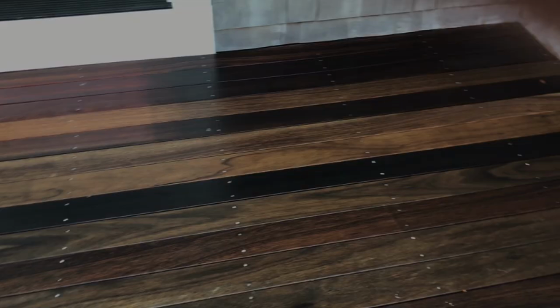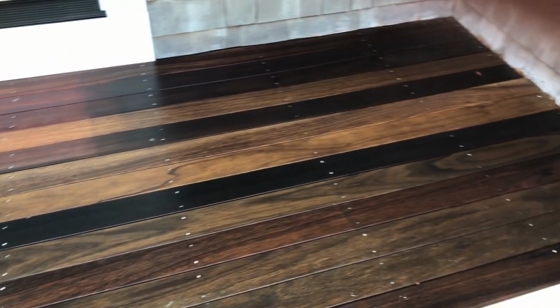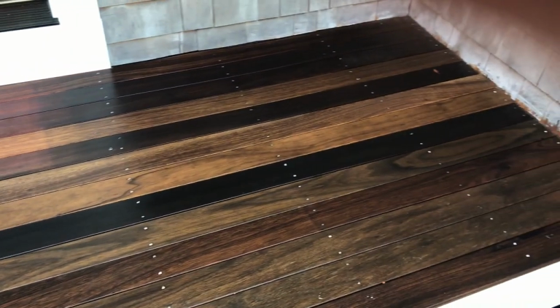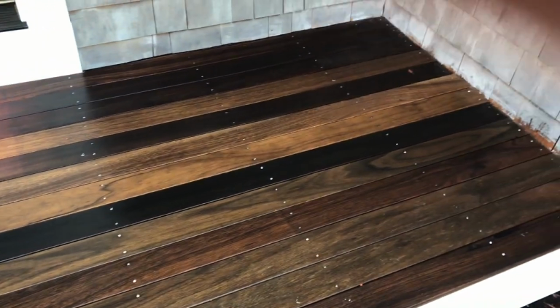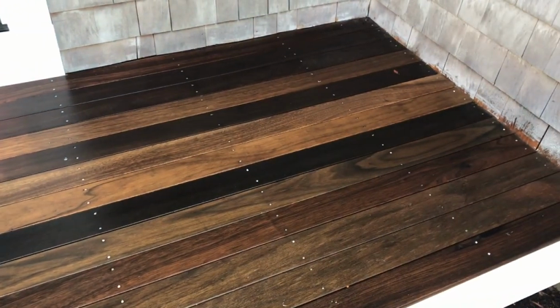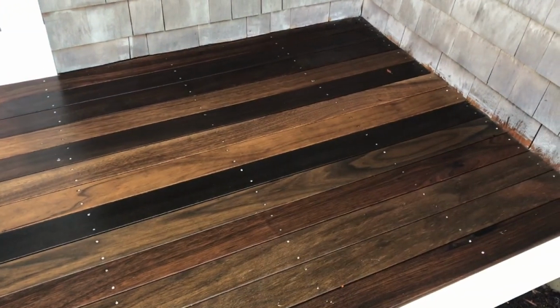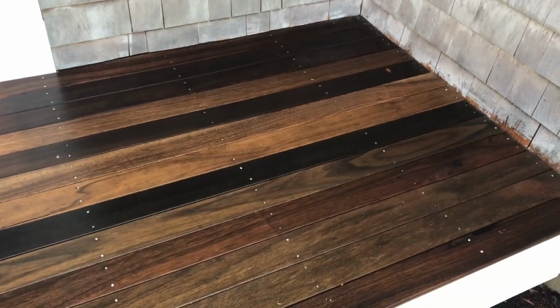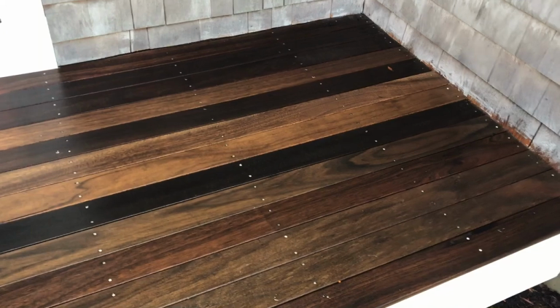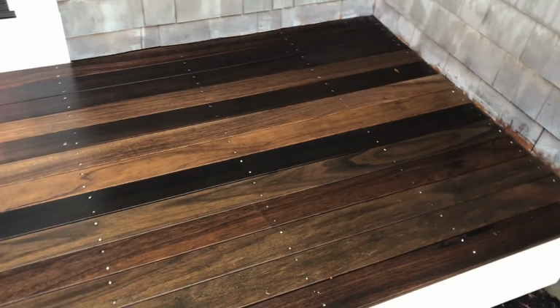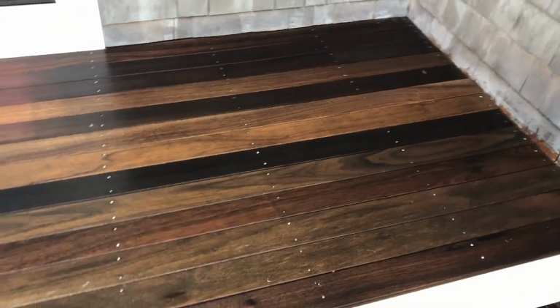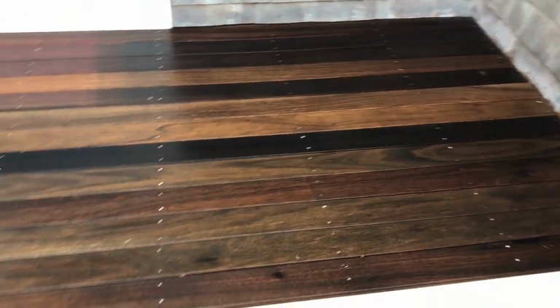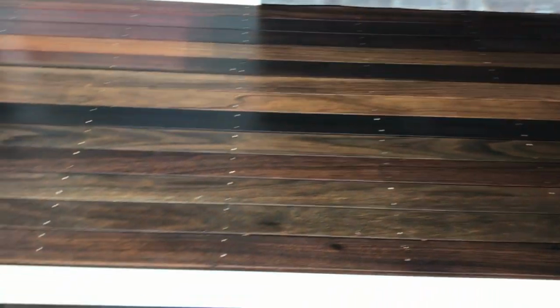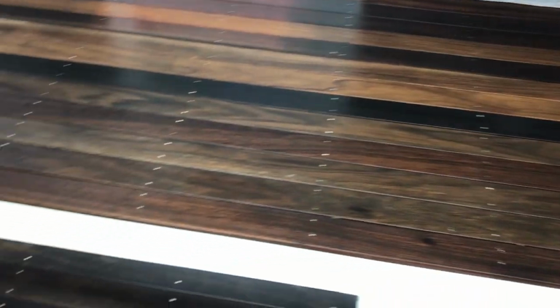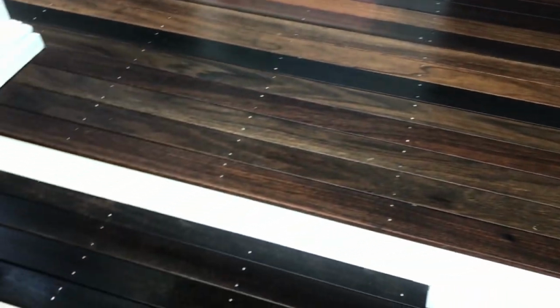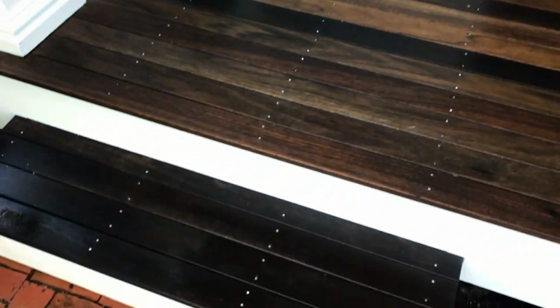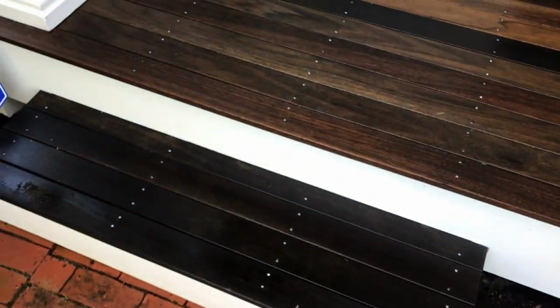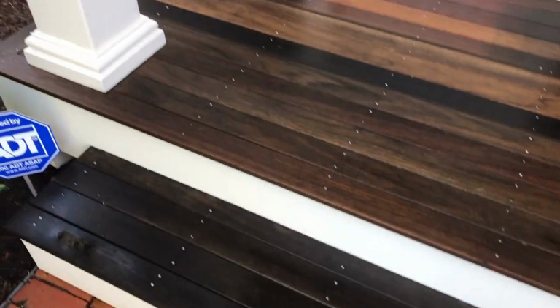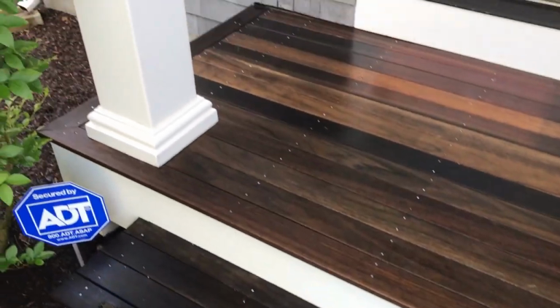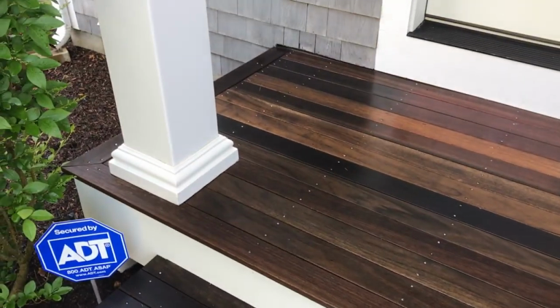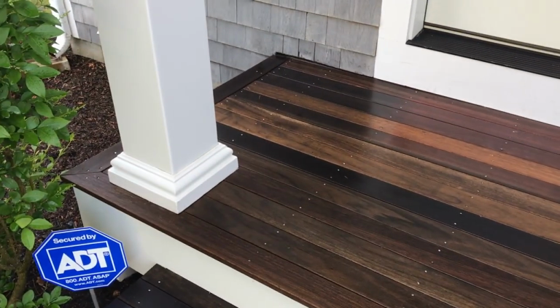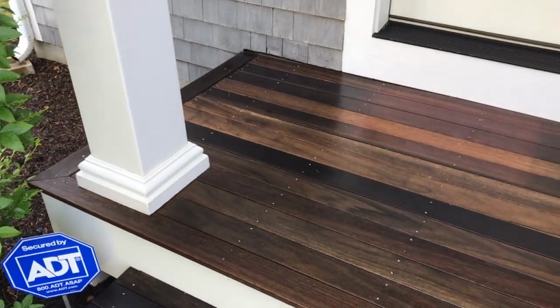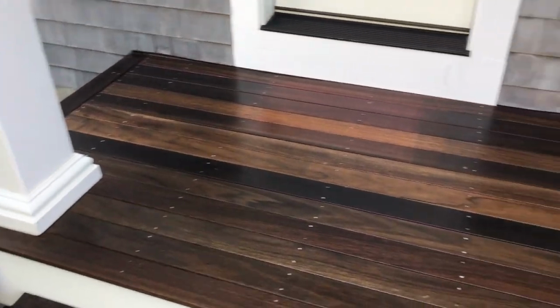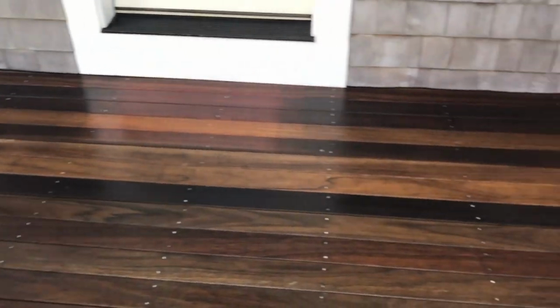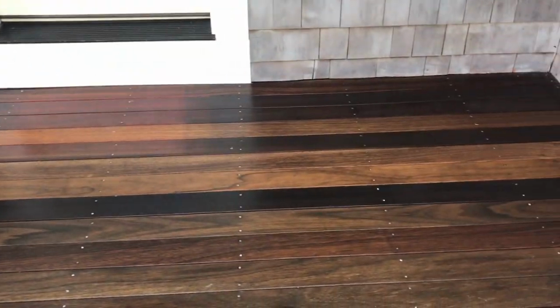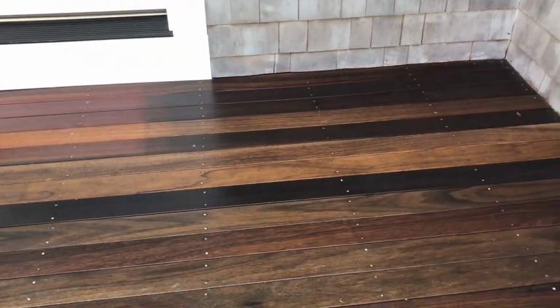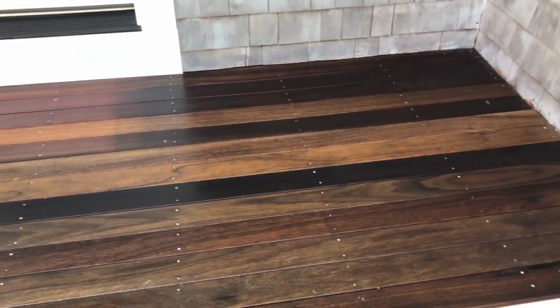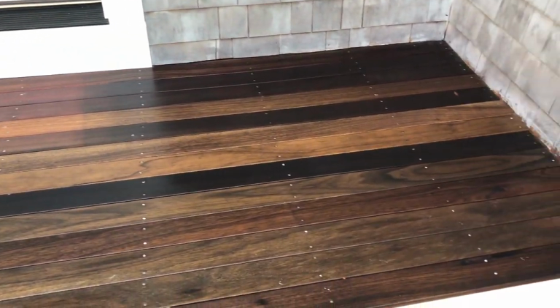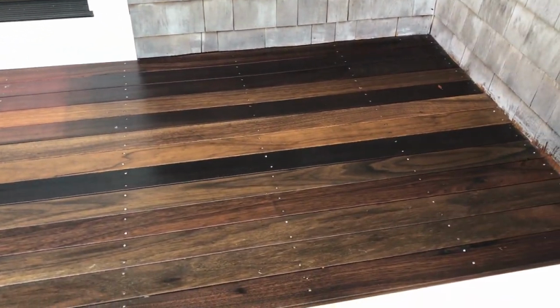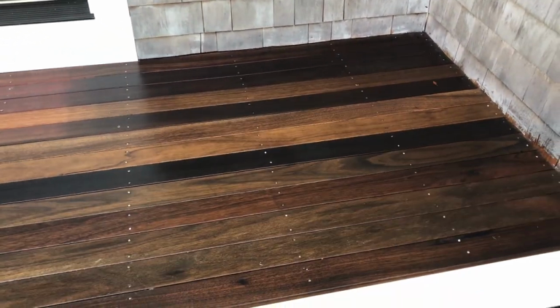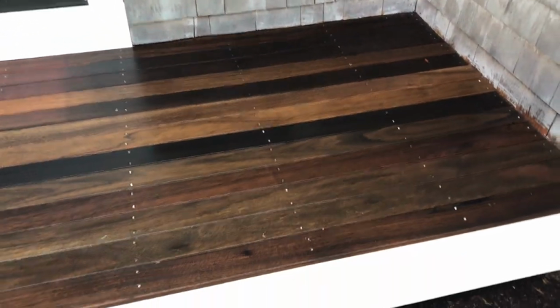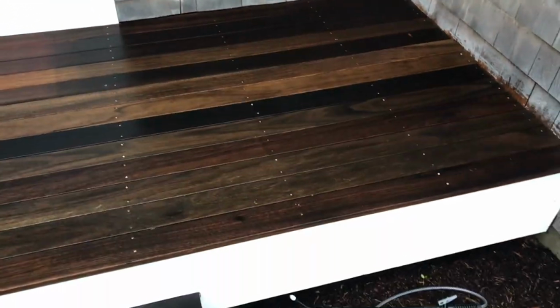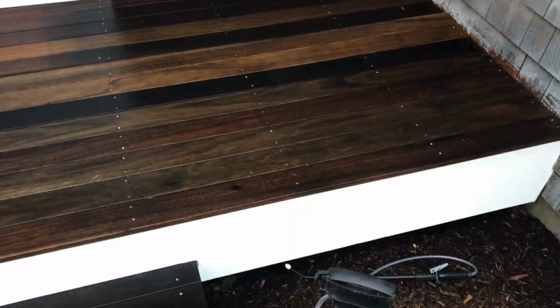Hey everyone, Nate here with Outside Cleaners on Cape Cod, Massachusetts. Today we're working in Chatham cleaning a bunch of decks, but I want to make a quick little video here regarding the use of oxalic acid.